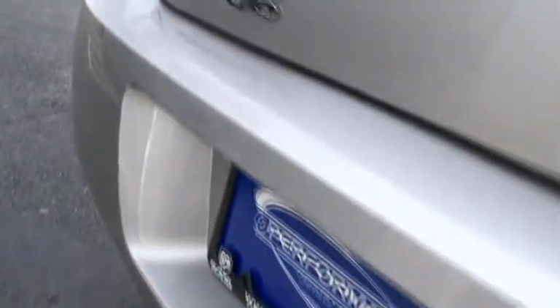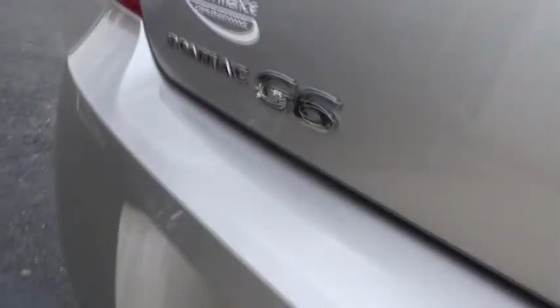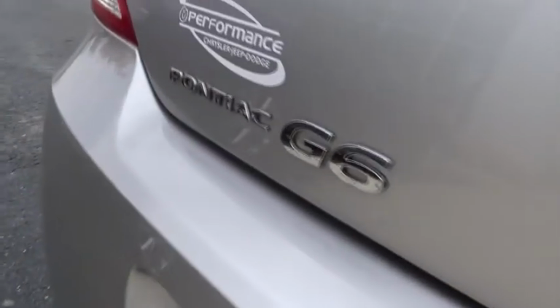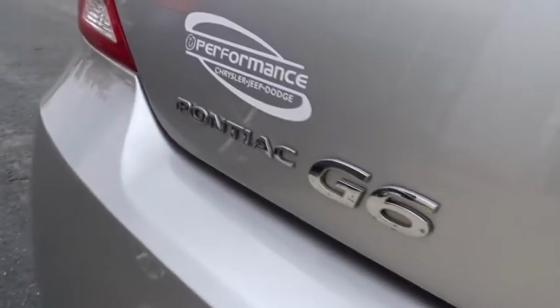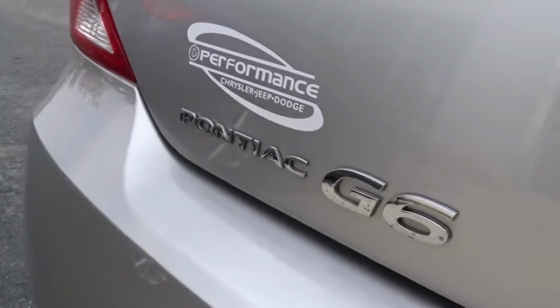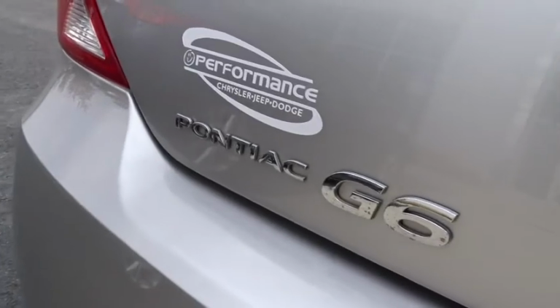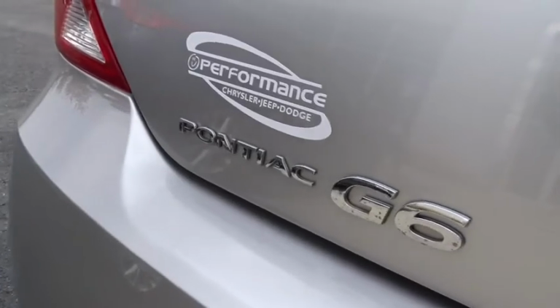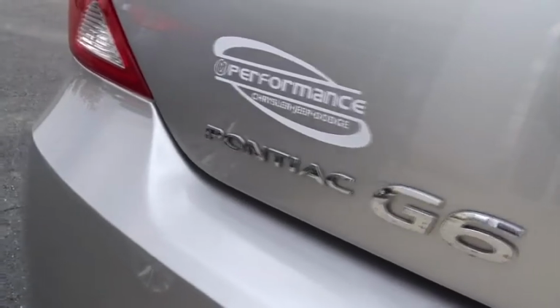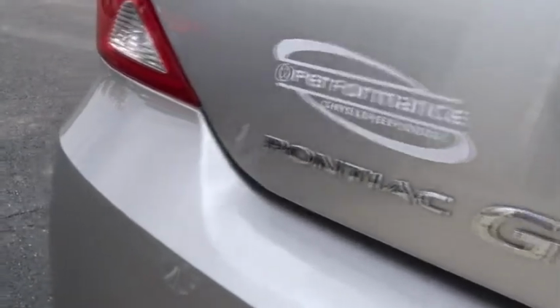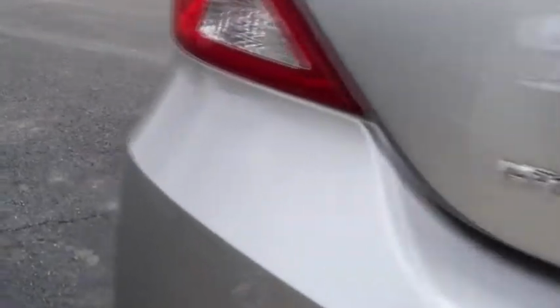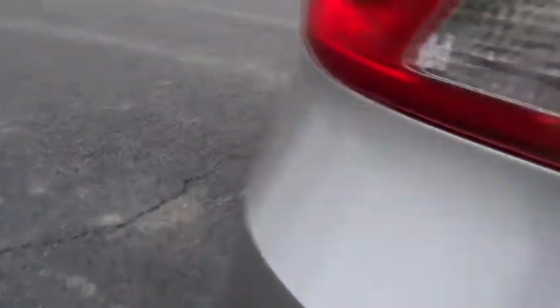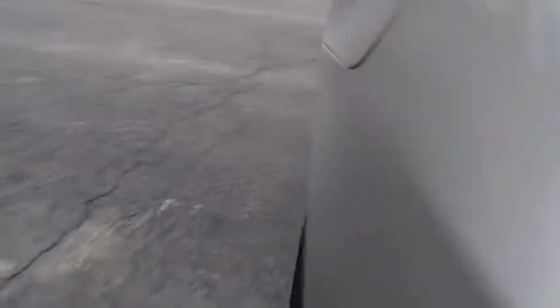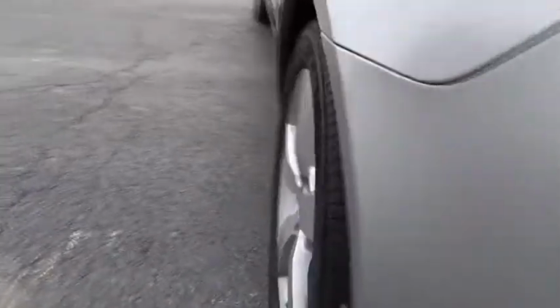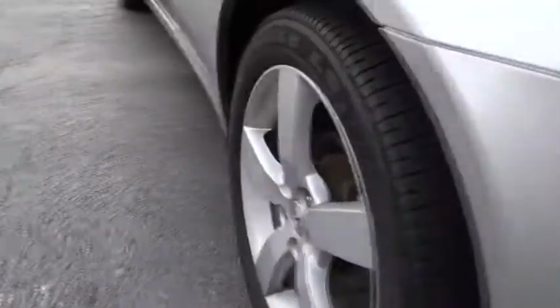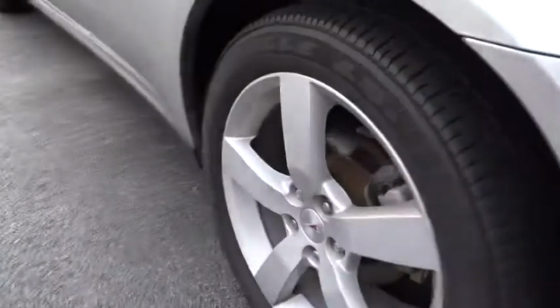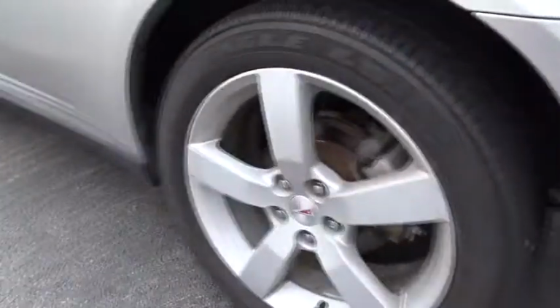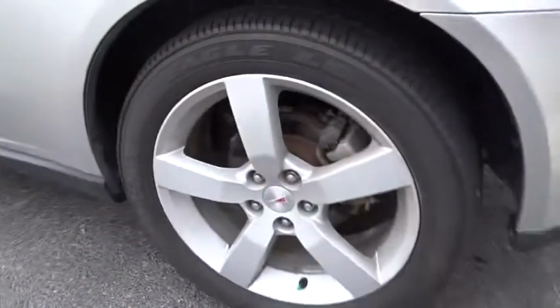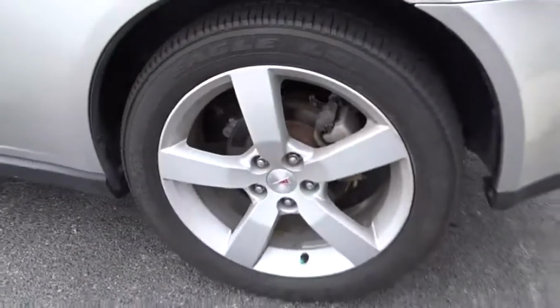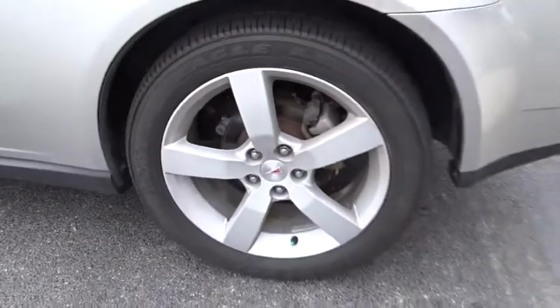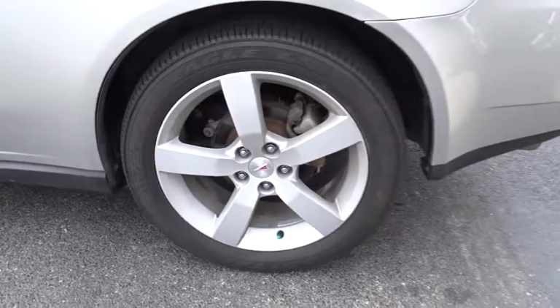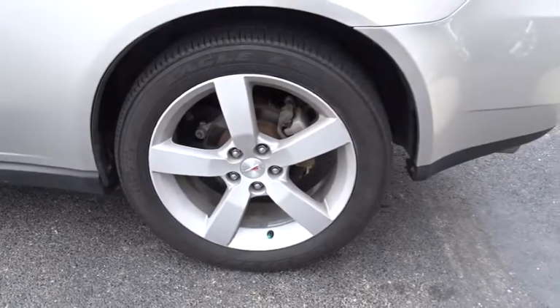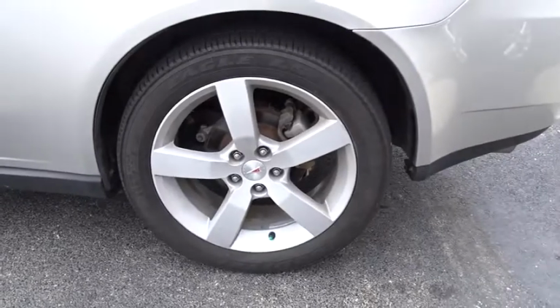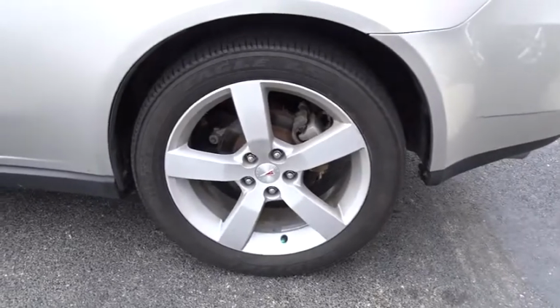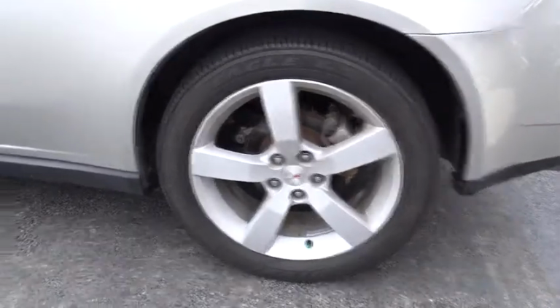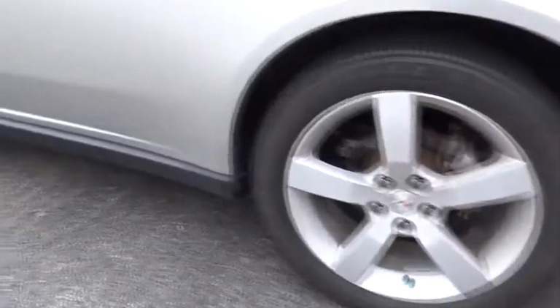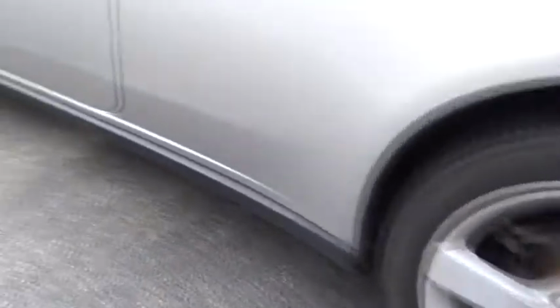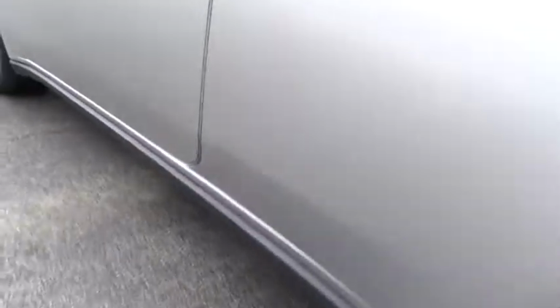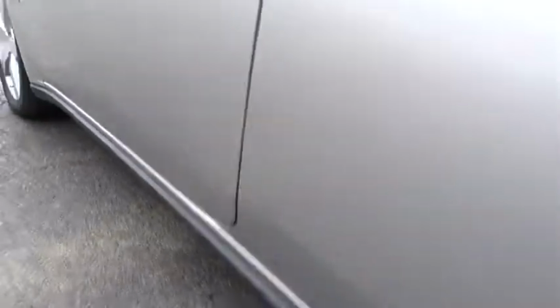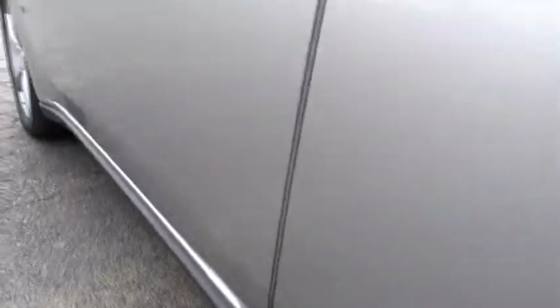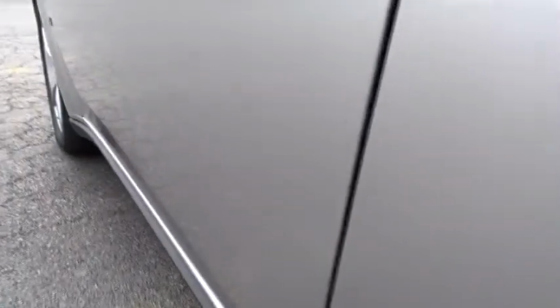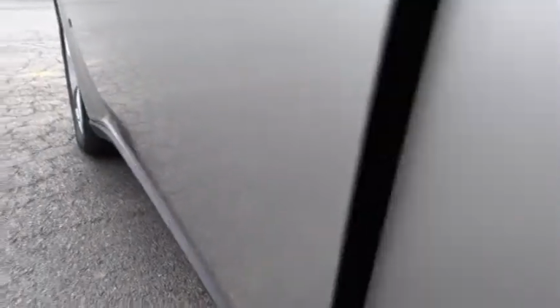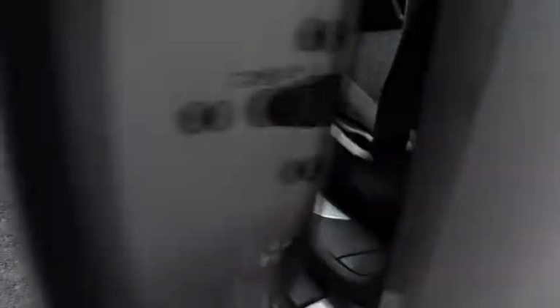This vehicle has less than 110,000 miles. Here are some of this vehicle's great options: traction control, dual airbags, power steering, air conditioning, front alloy wheels.